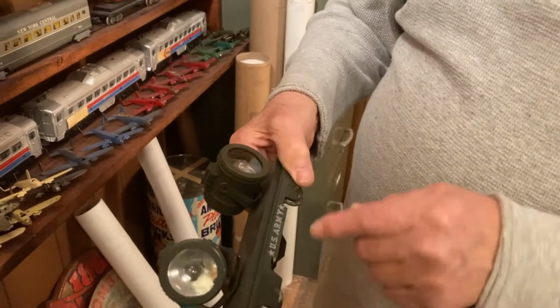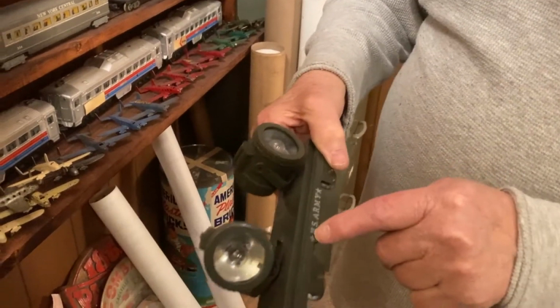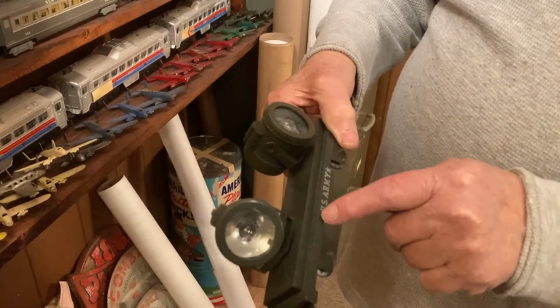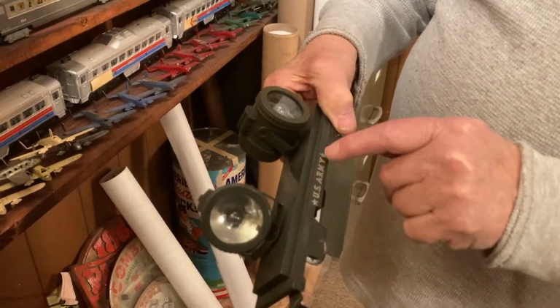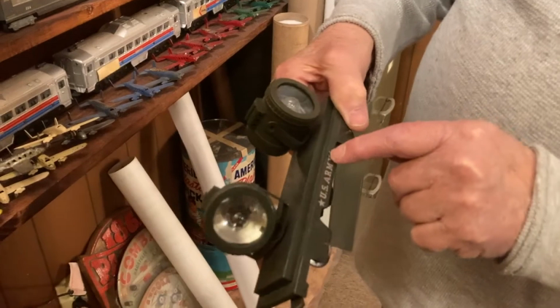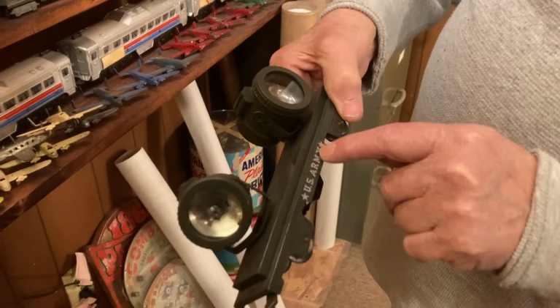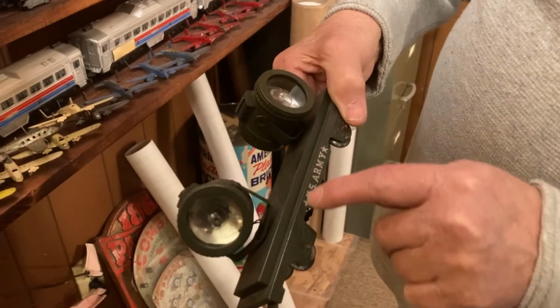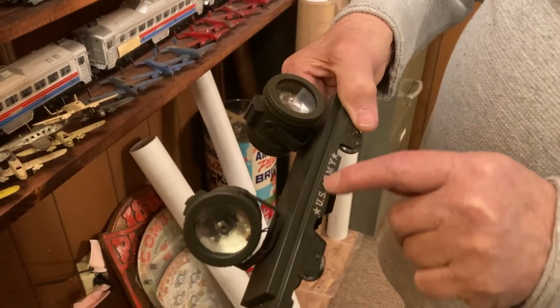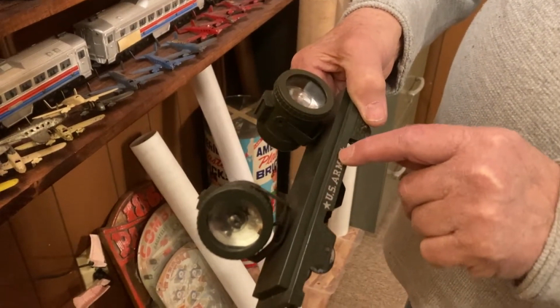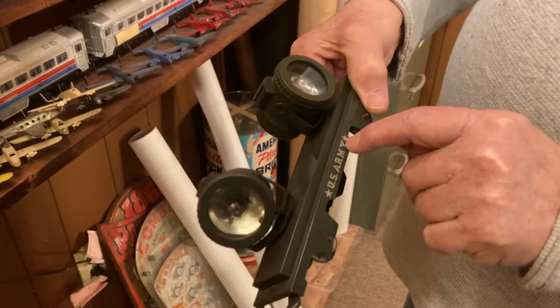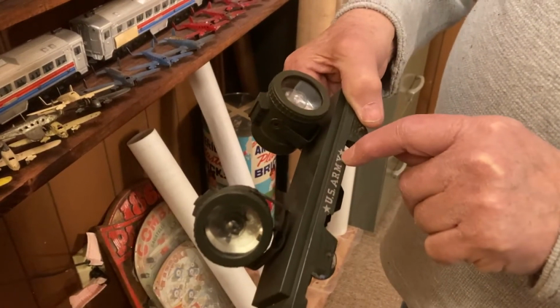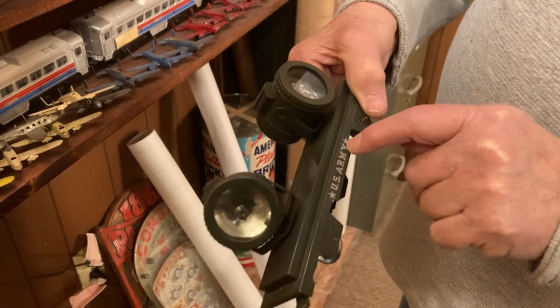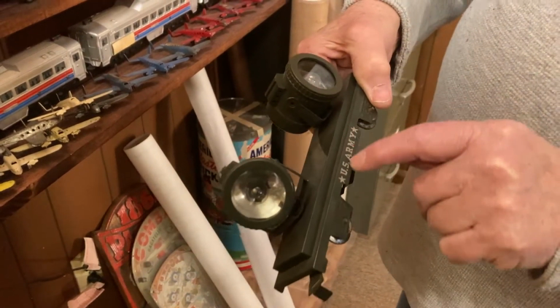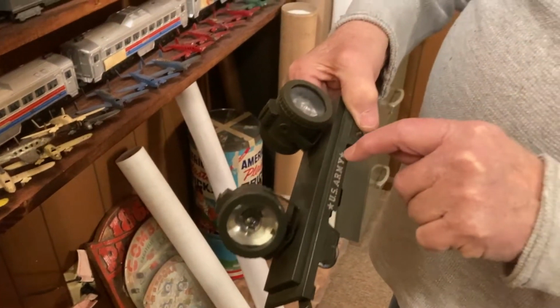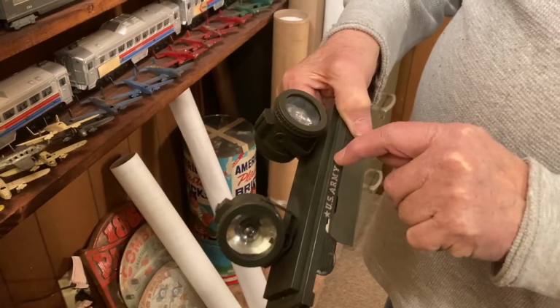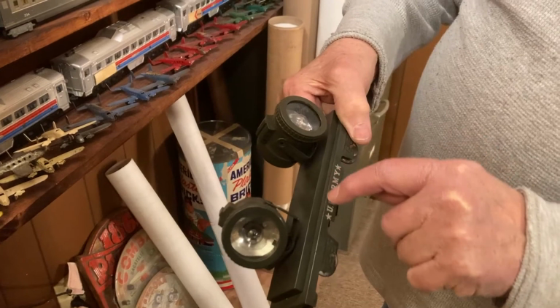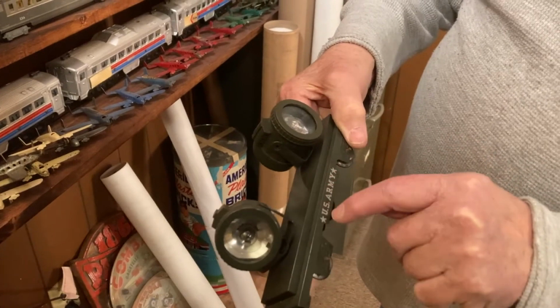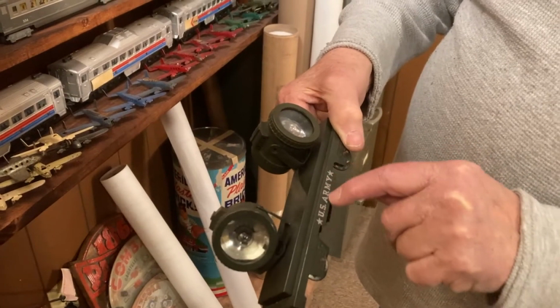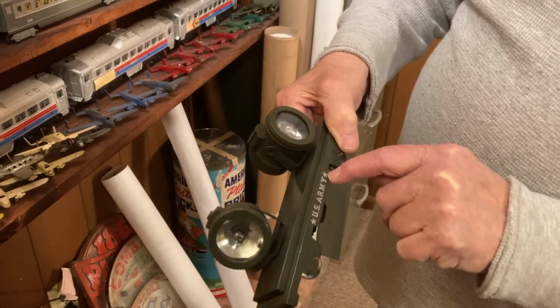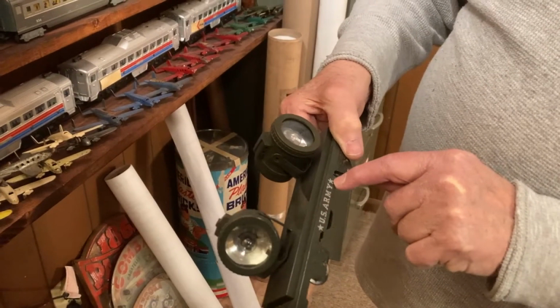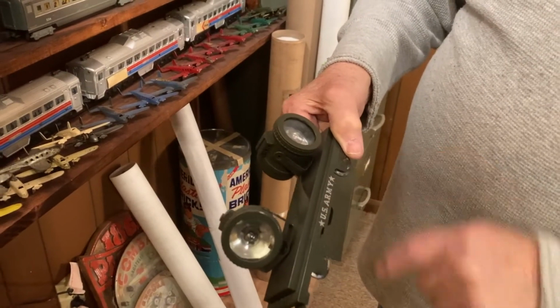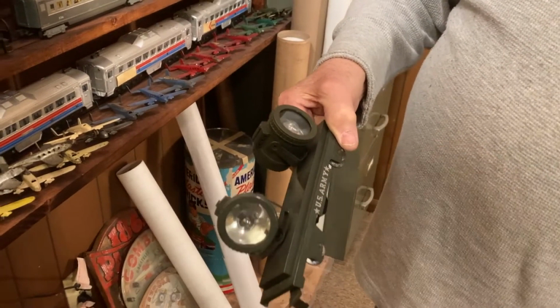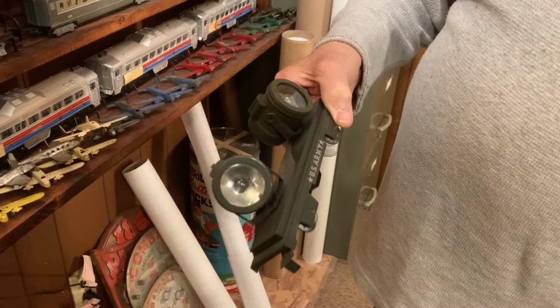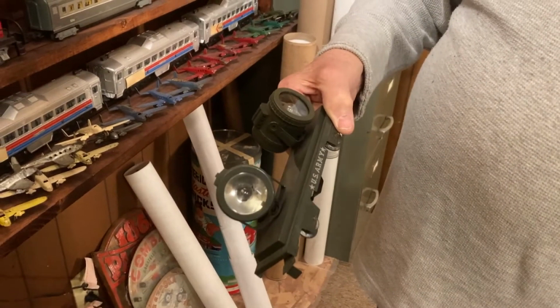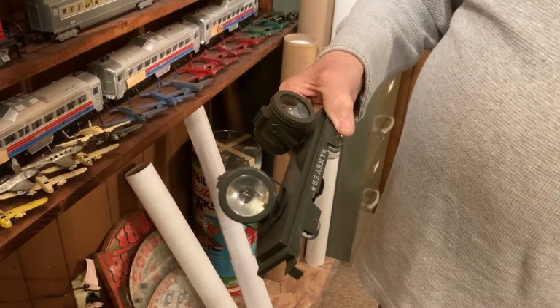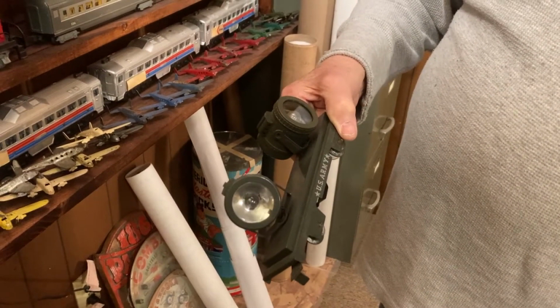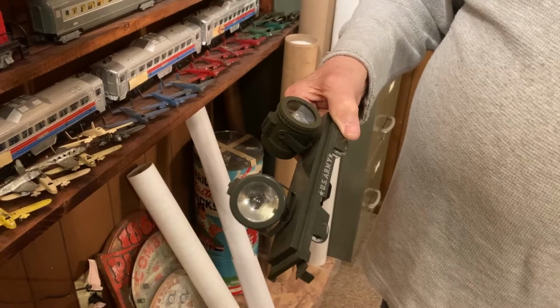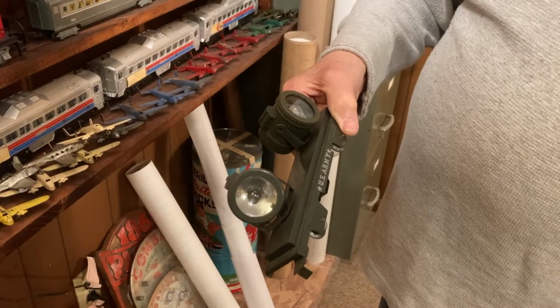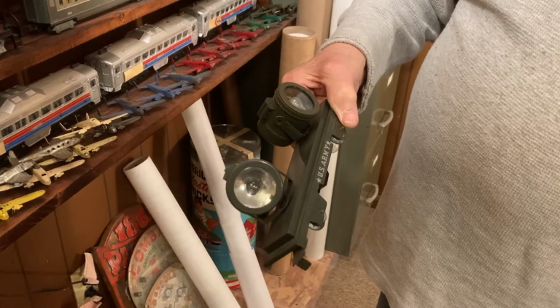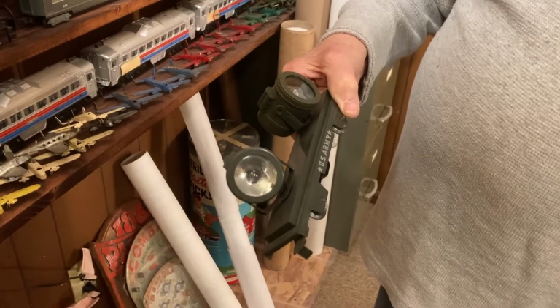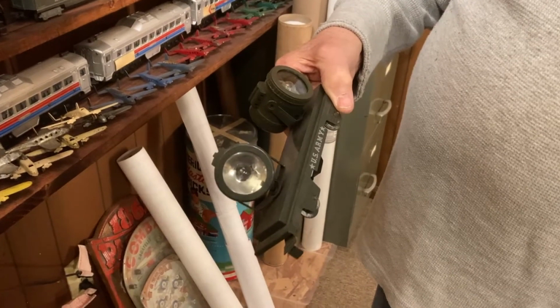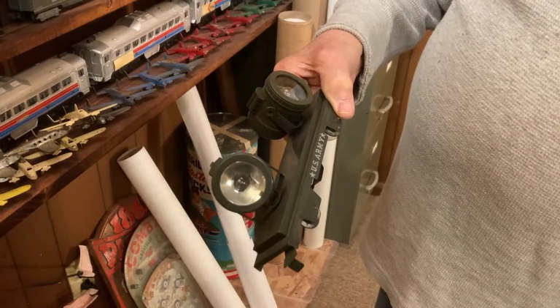If you look at this through a magnifying glass, it actually looks like a decal, but it's not. It's hand-painted and there's scribe lines above and below it. You've got to look at them with a magnifying glass. Strange.